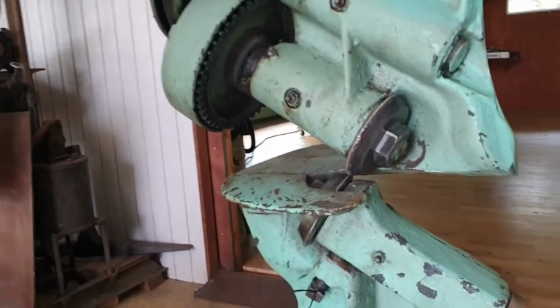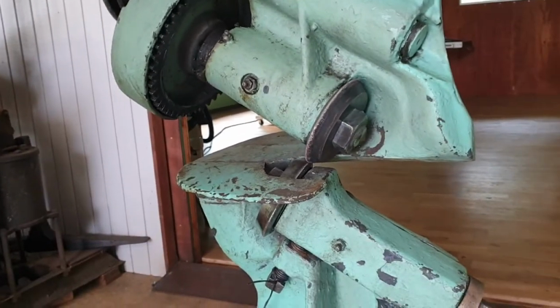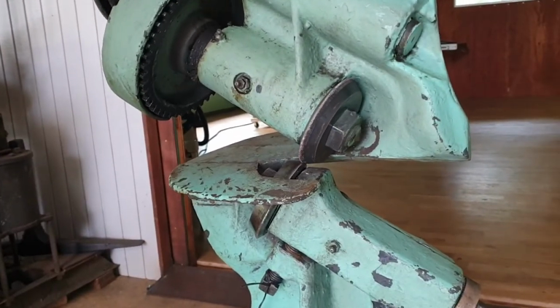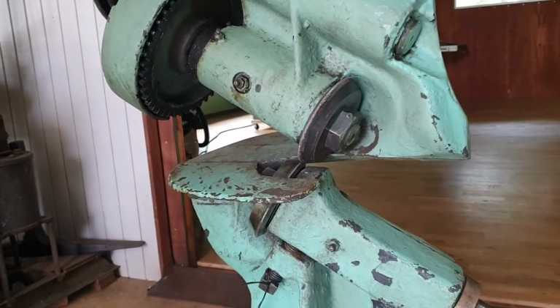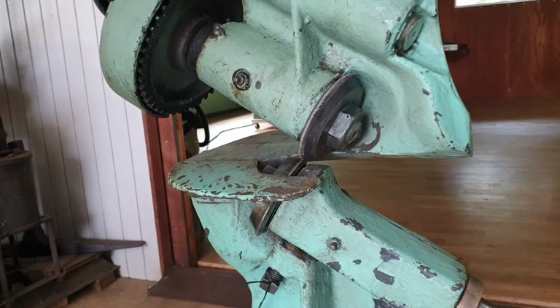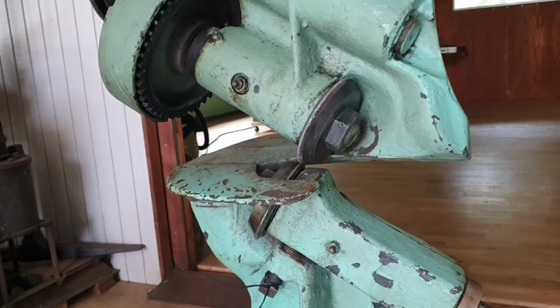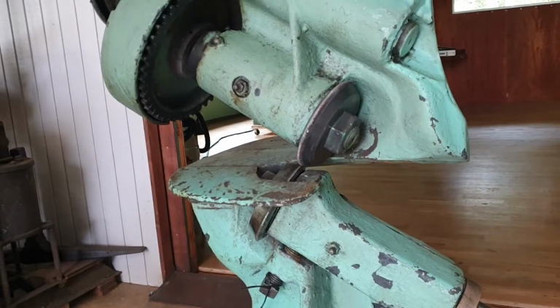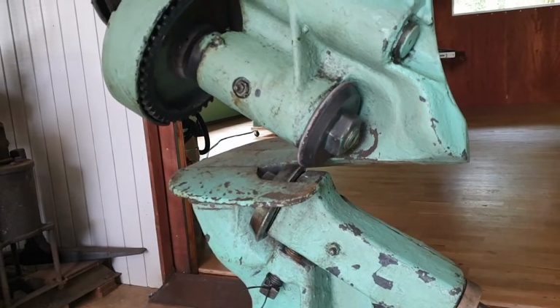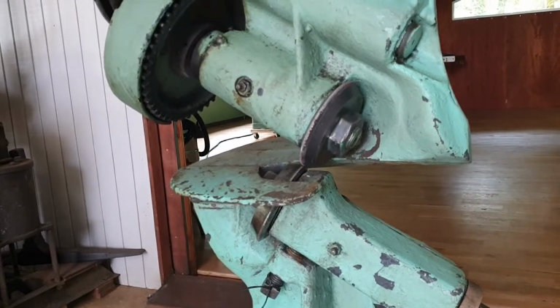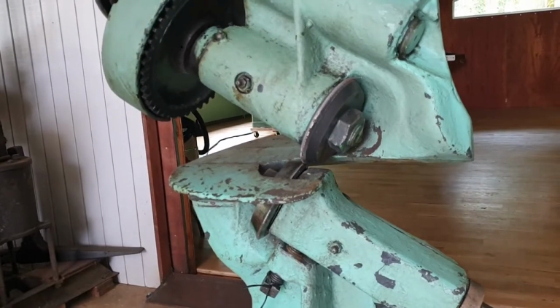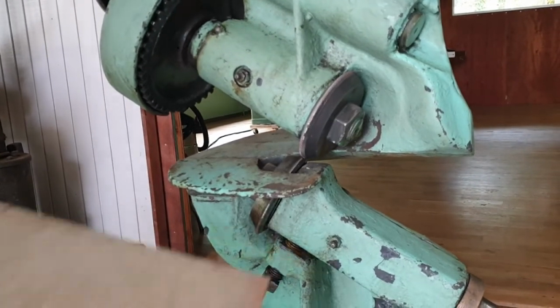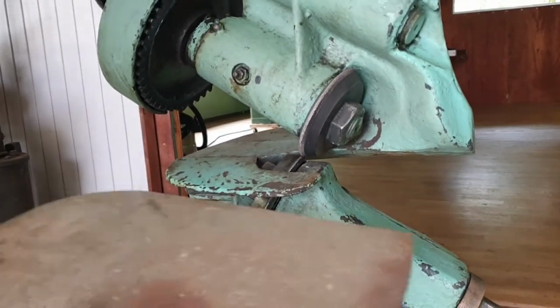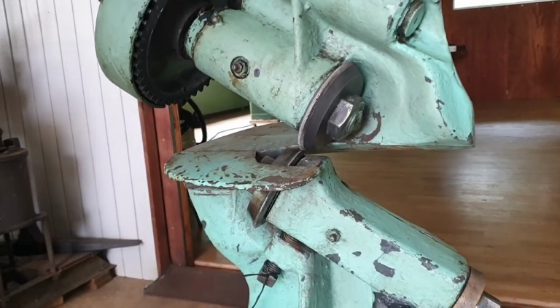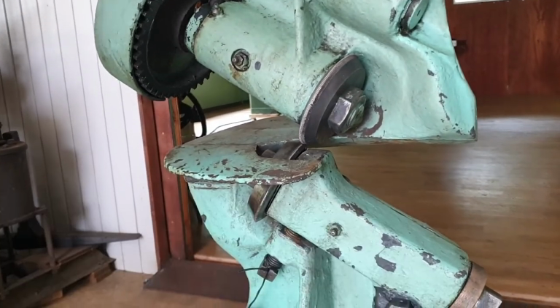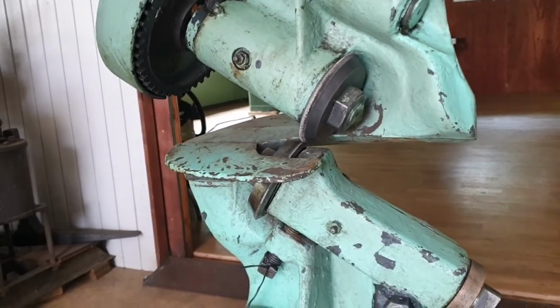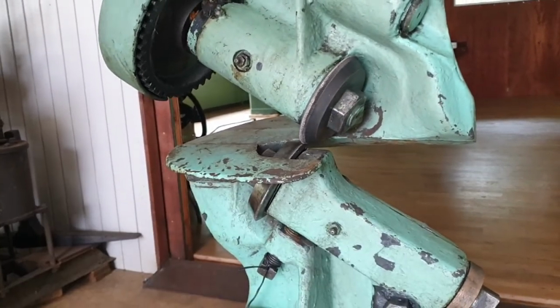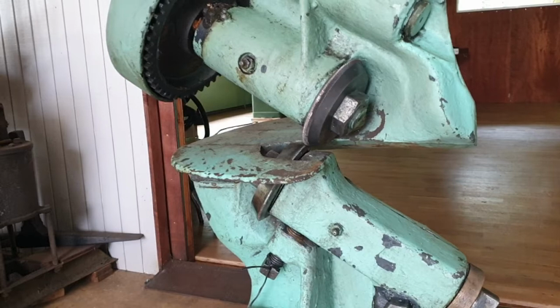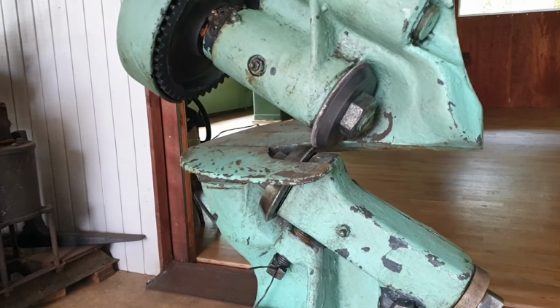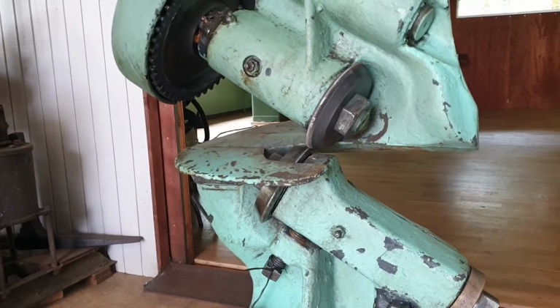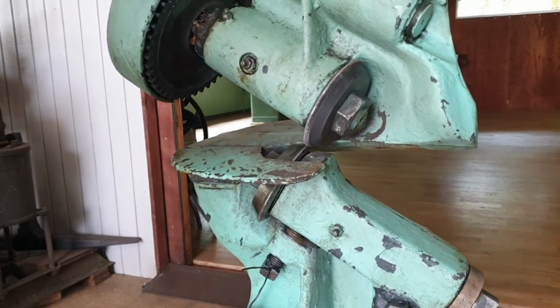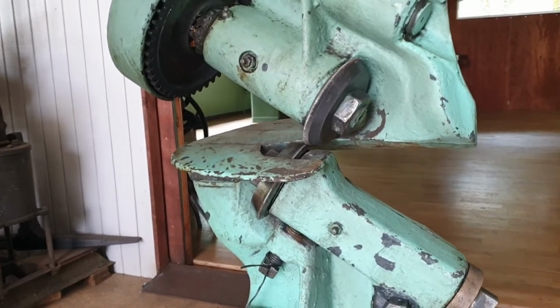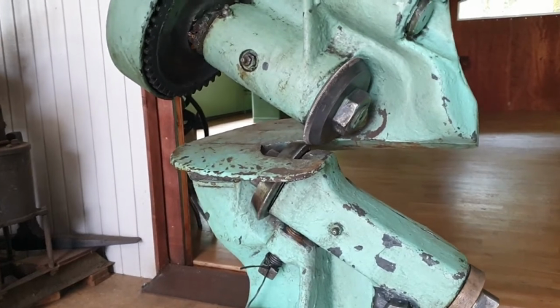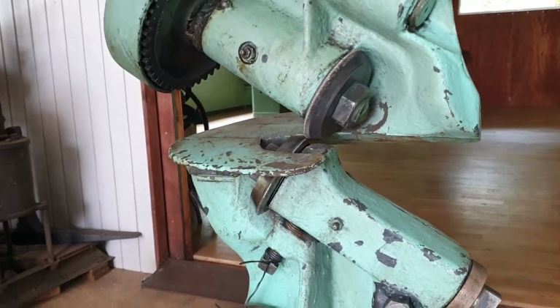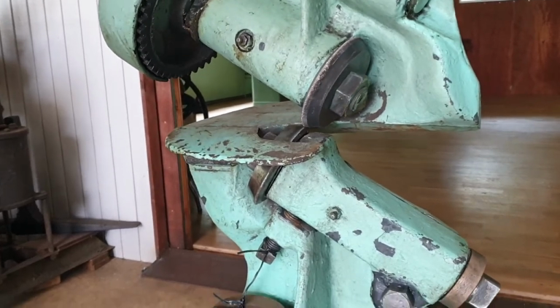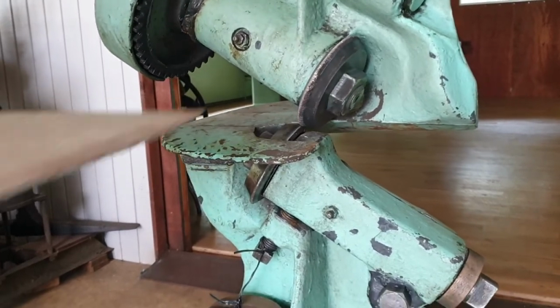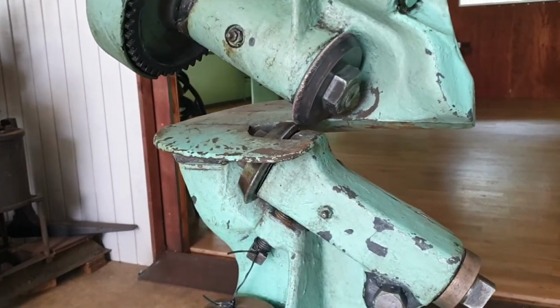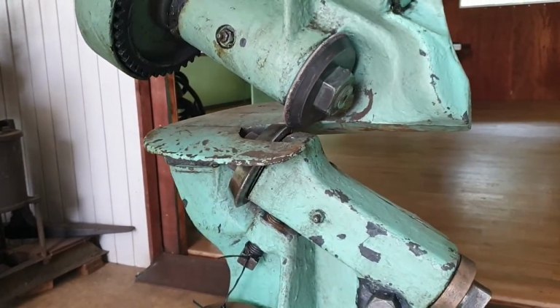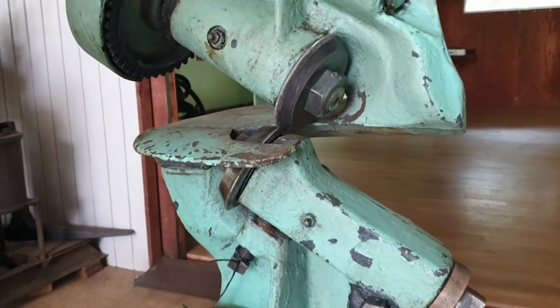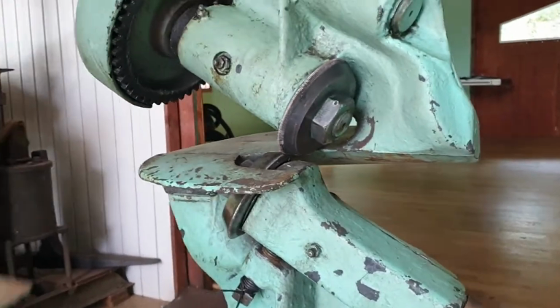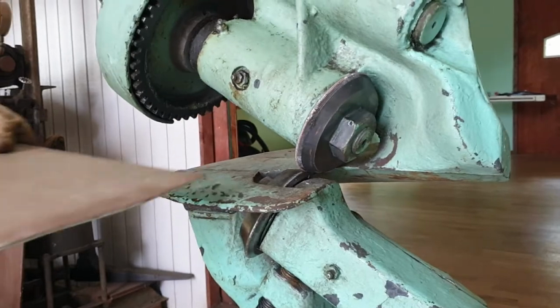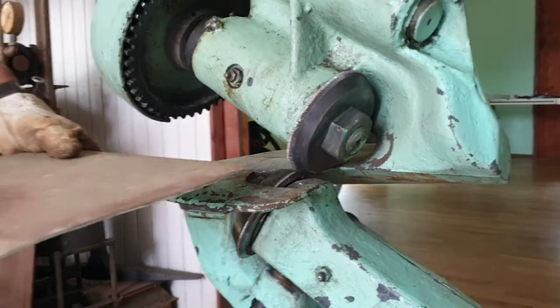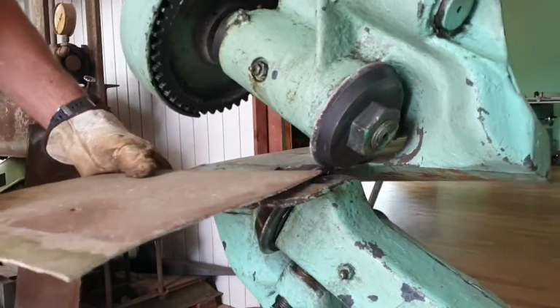The reason it will shear almost anything is because of this throat area right in here. It comes to a really narrow point, and by doing that part of the metal goes under and part goes to the left. It does kind of deform your cast off, but because of this design you can deal with any steel.